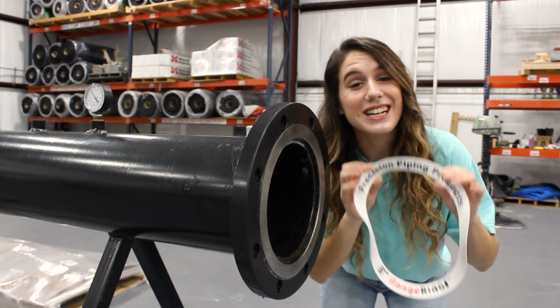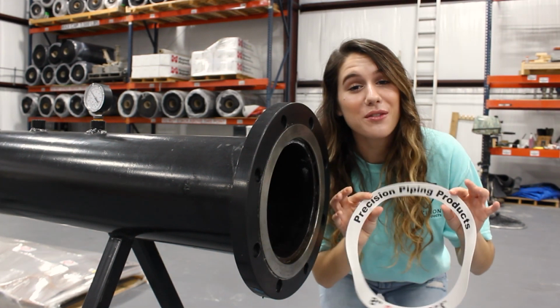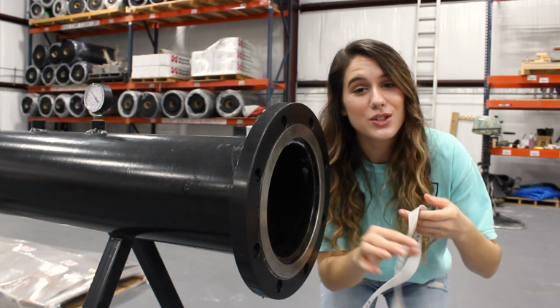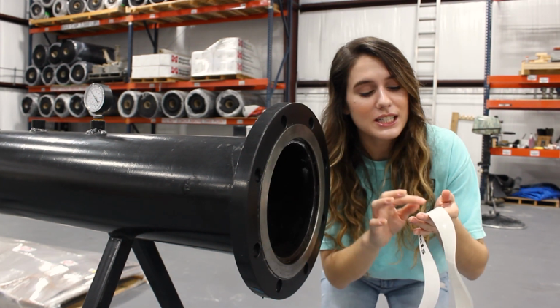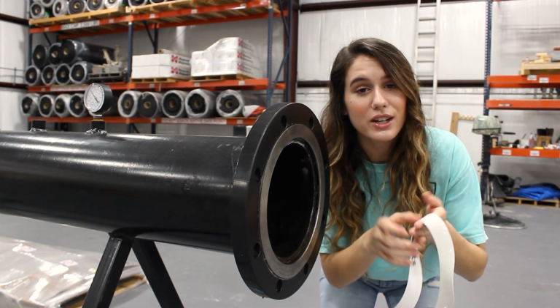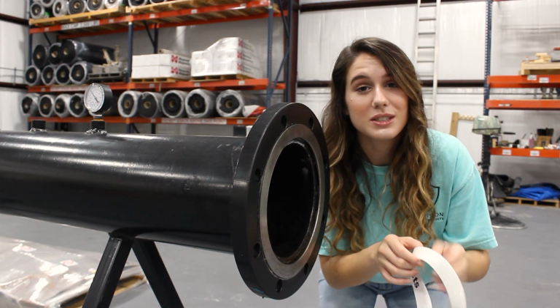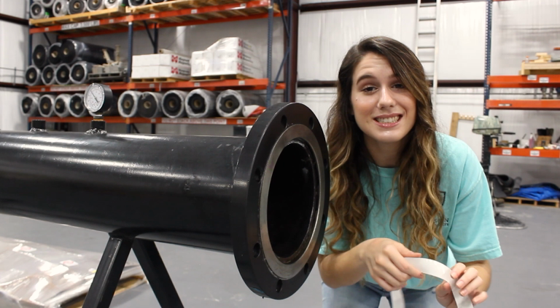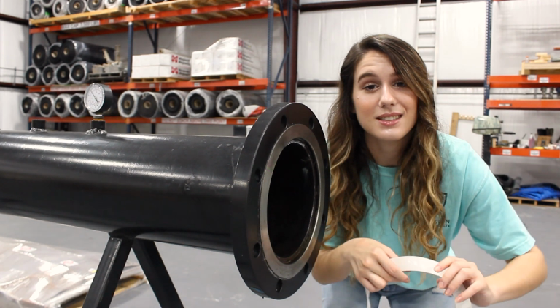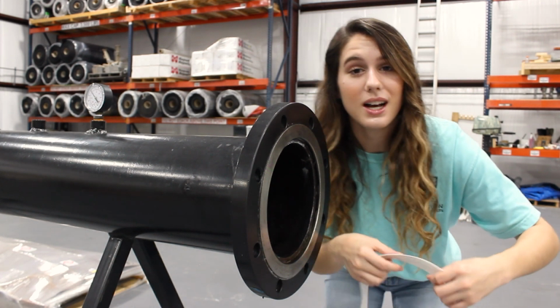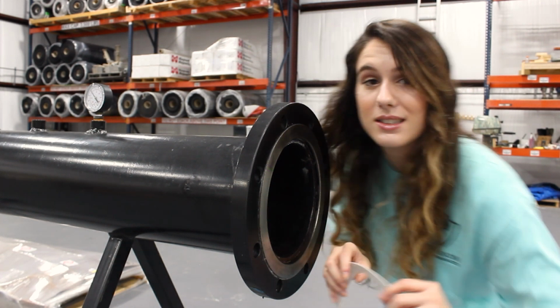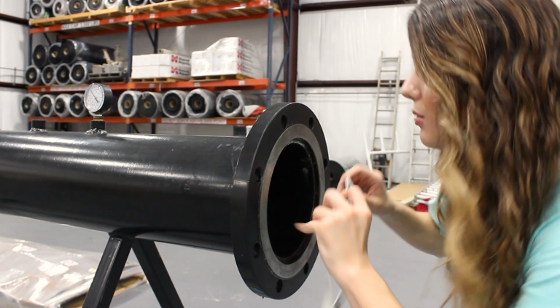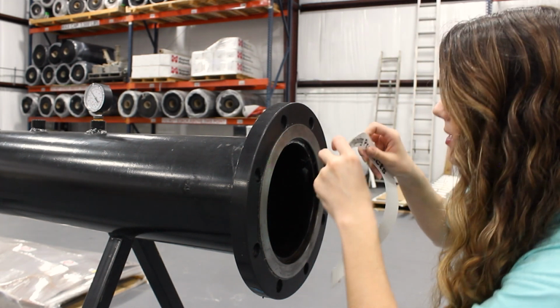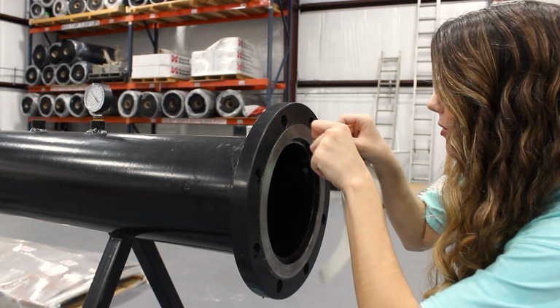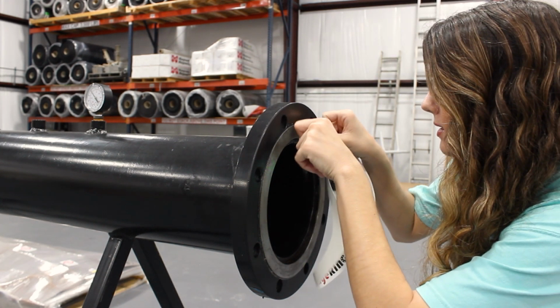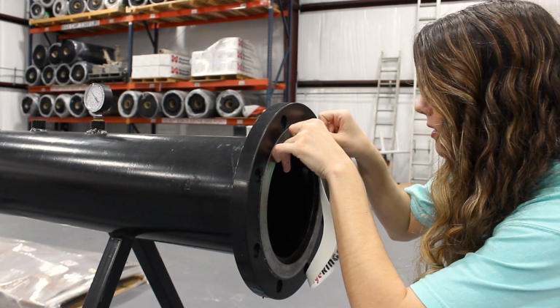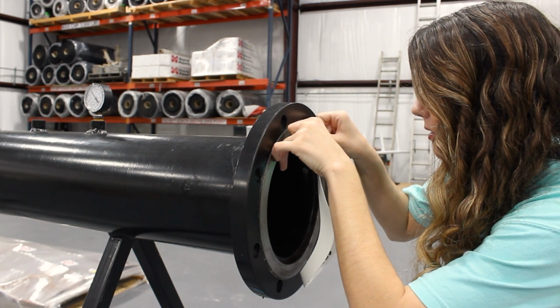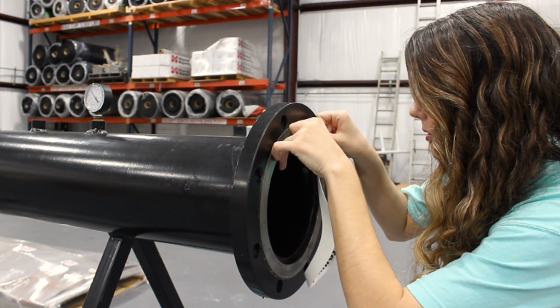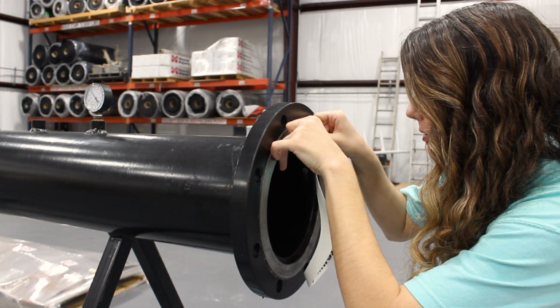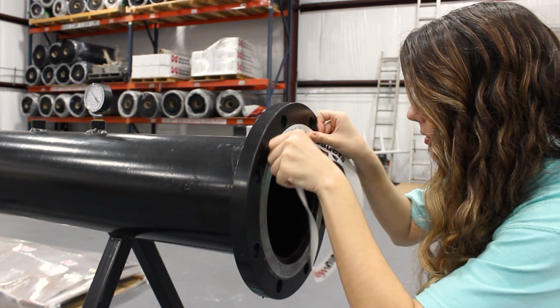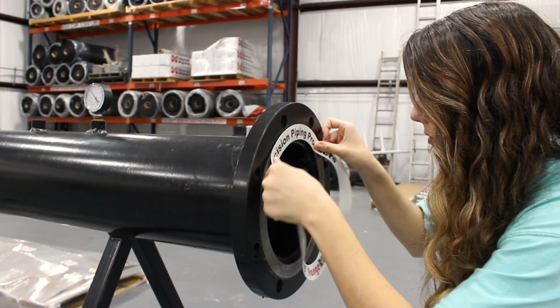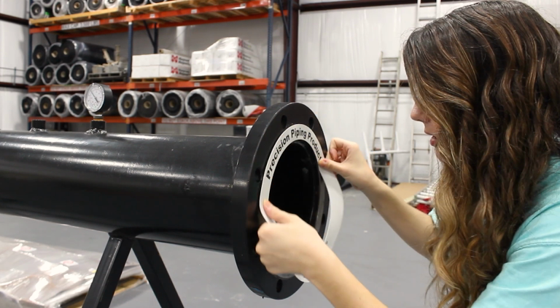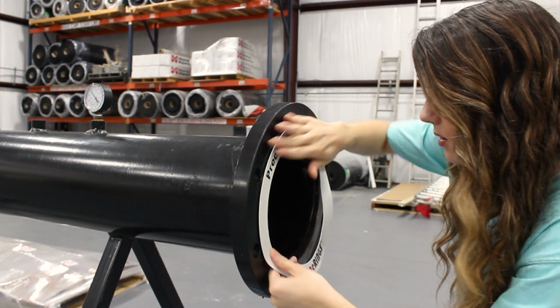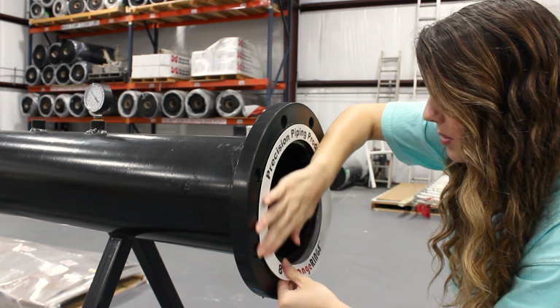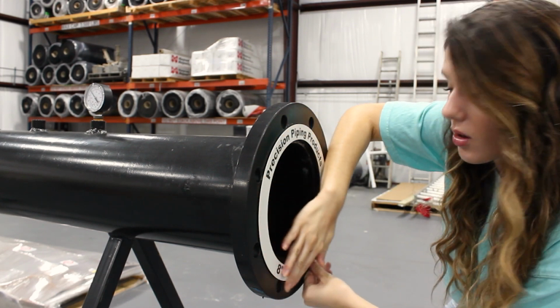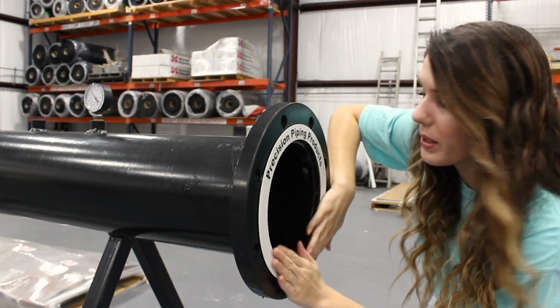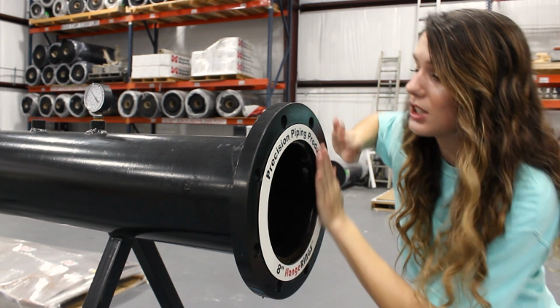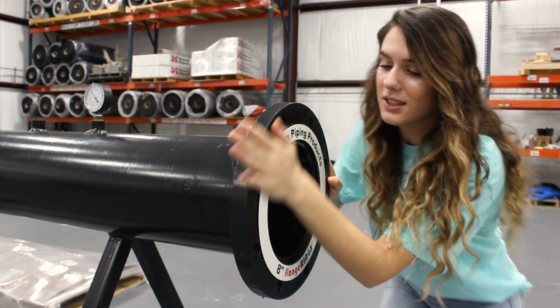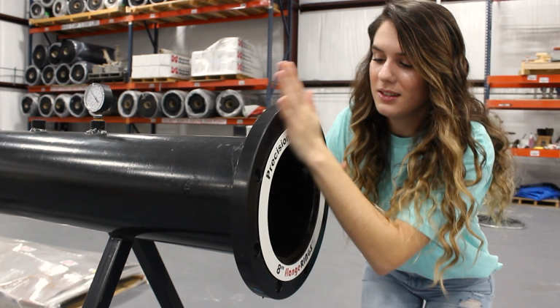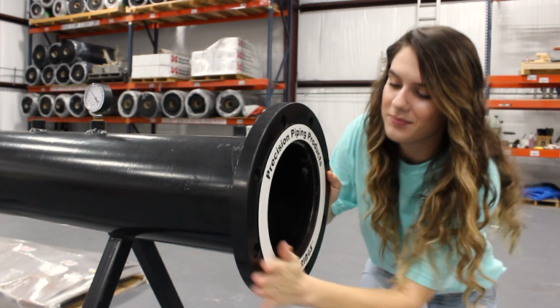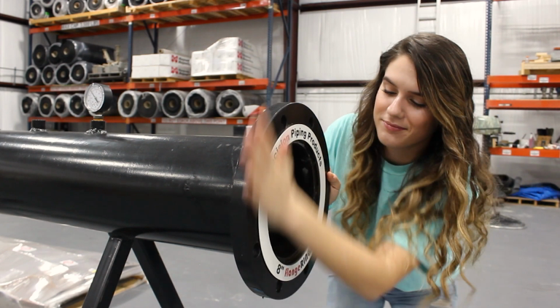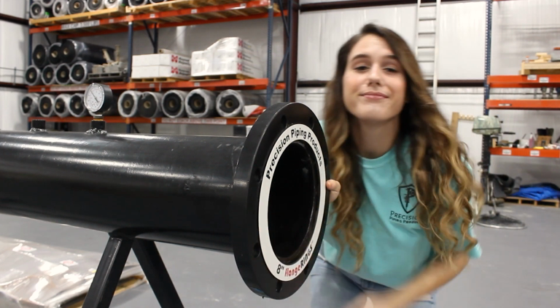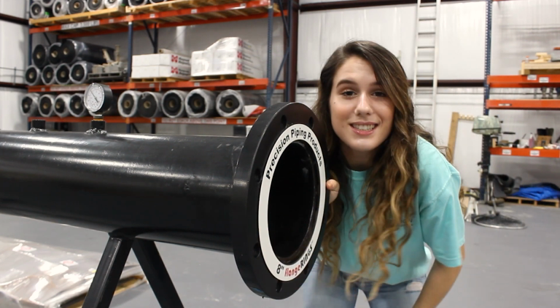All right, guys, so now for our flange ring. I already took the backer off, so it's nice and sticky. We're going to align the top of the ring with the top of the face. Apply pressure all the way around, and that's it.